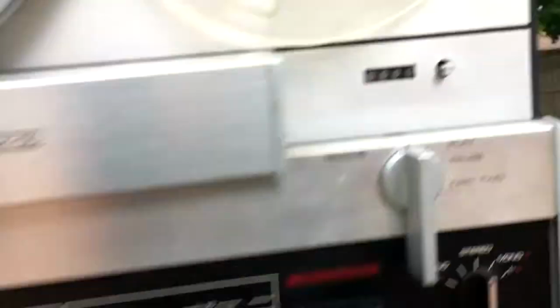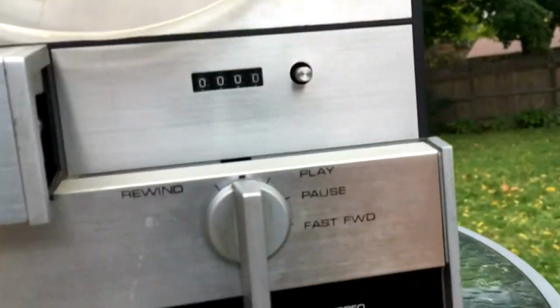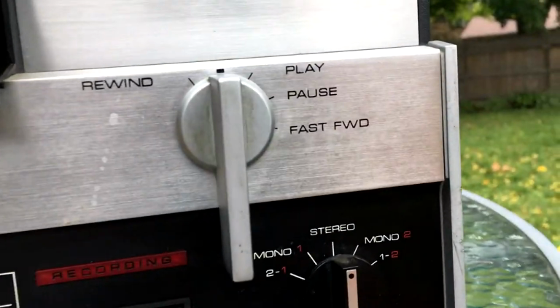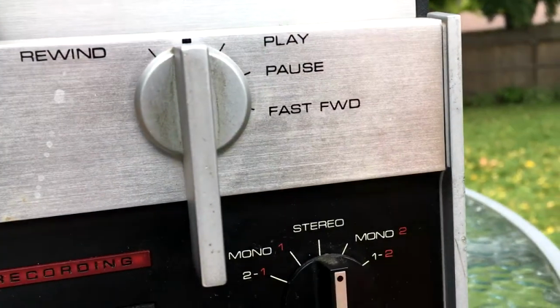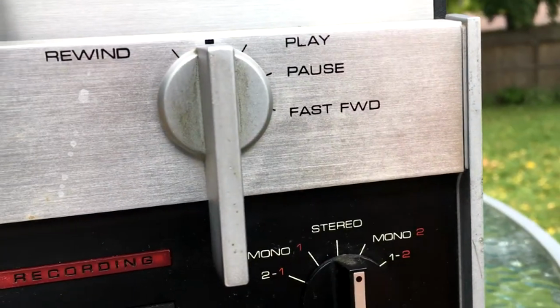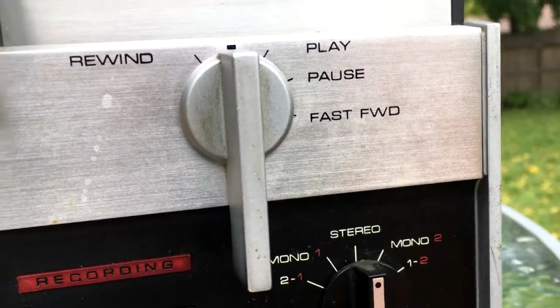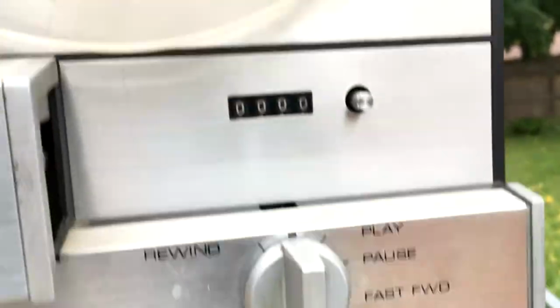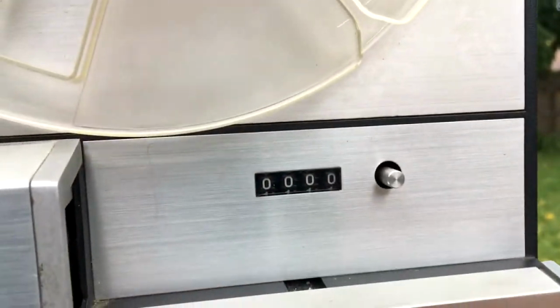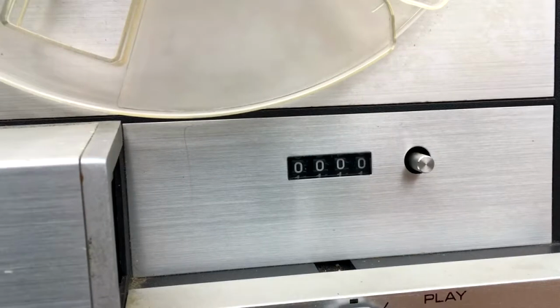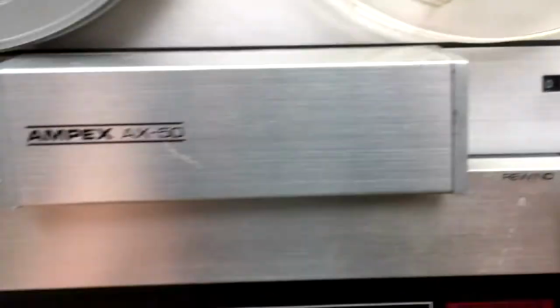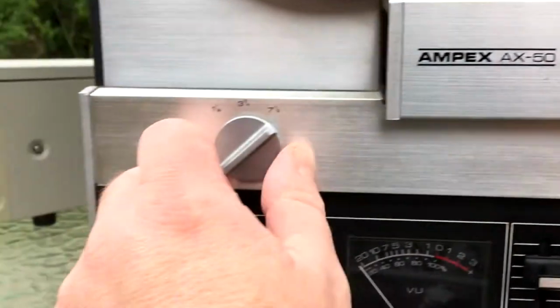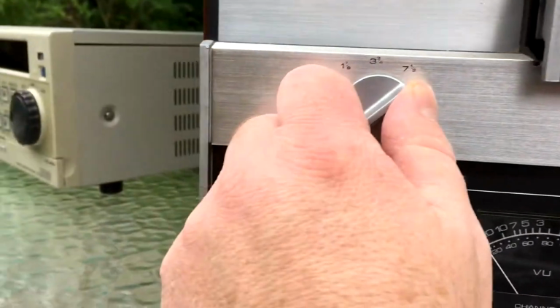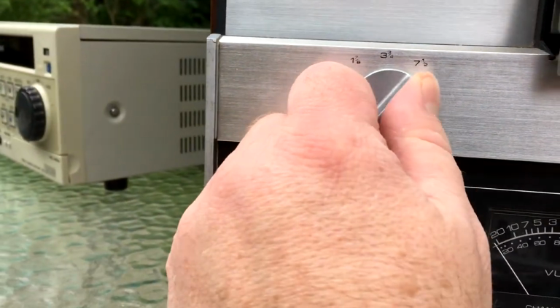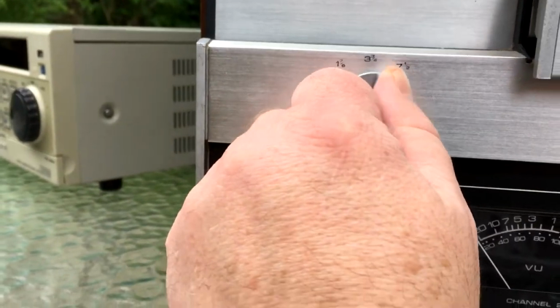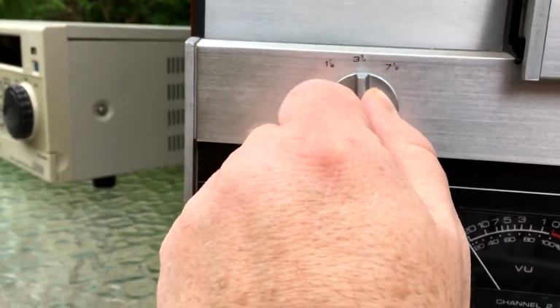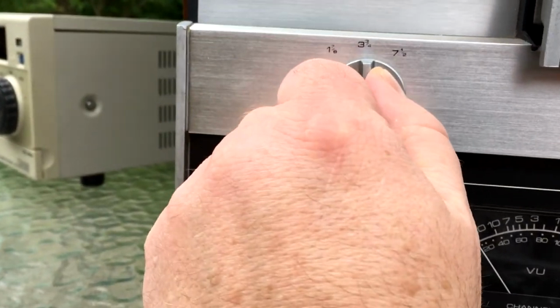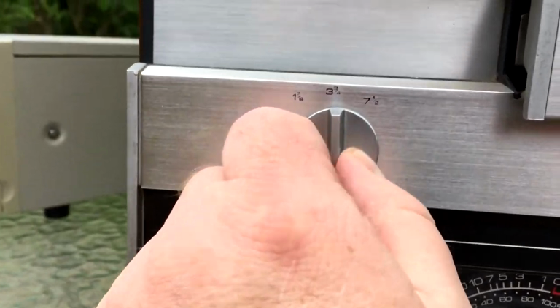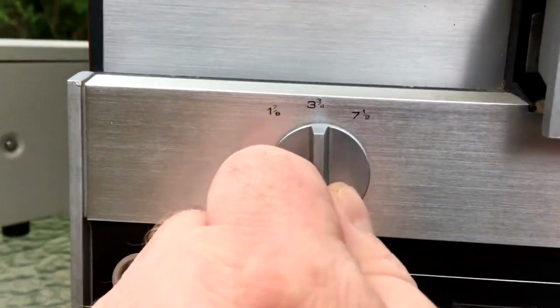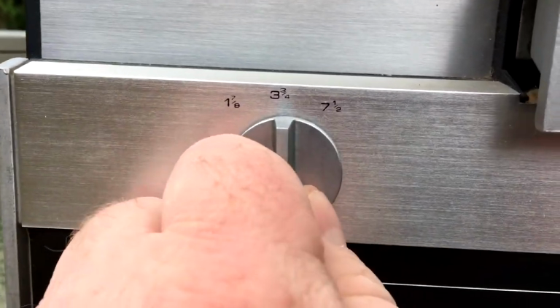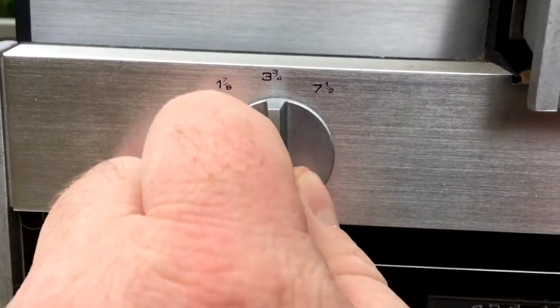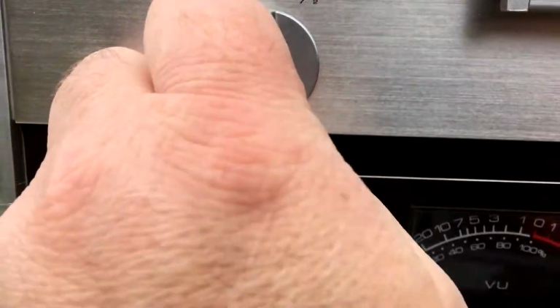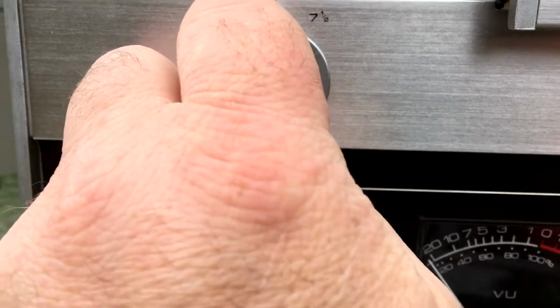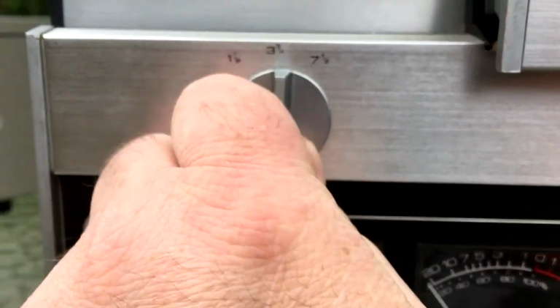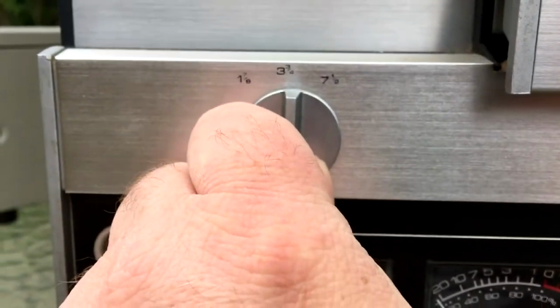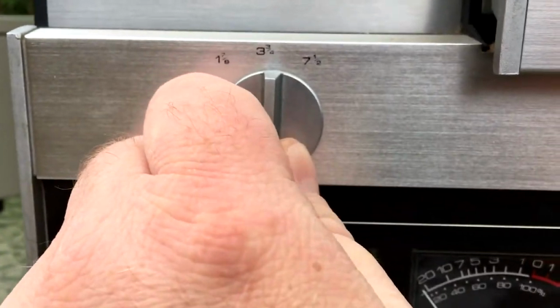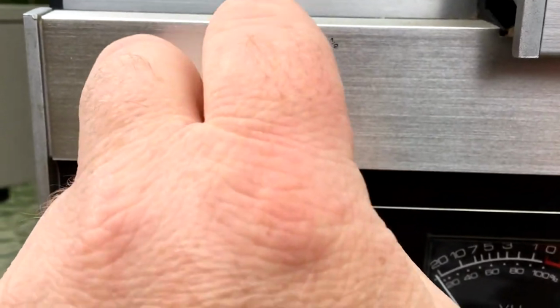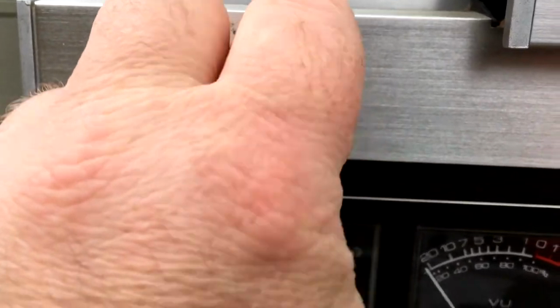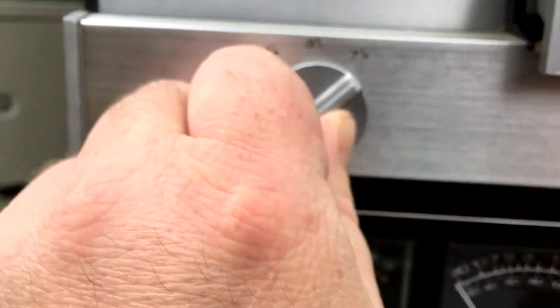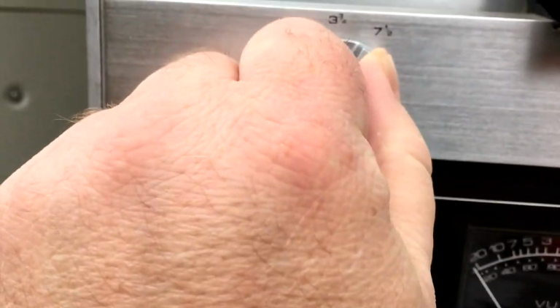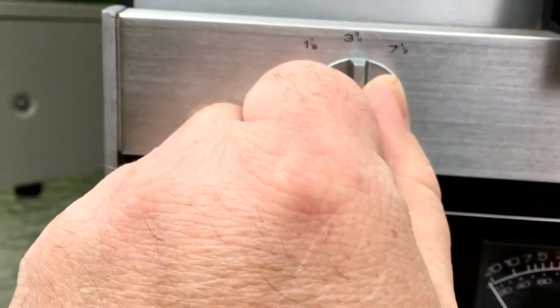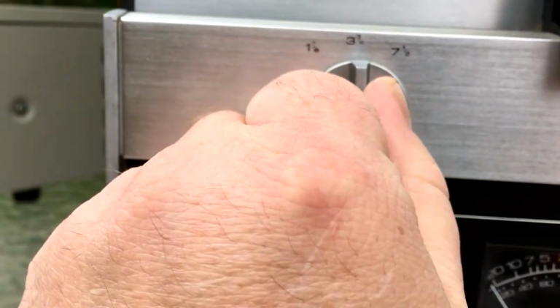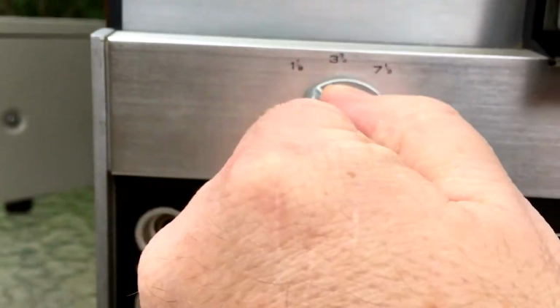We've got a transport control, tape counter, and I was wondering if it had this, because it should — this is a speed control. So how fast is your tape going? 7½ inches per second, 3¾, or 1⅞.